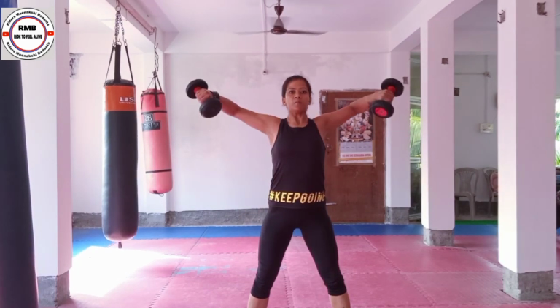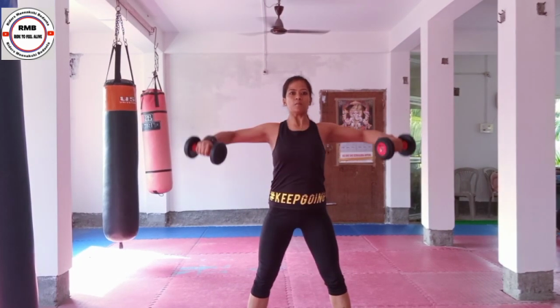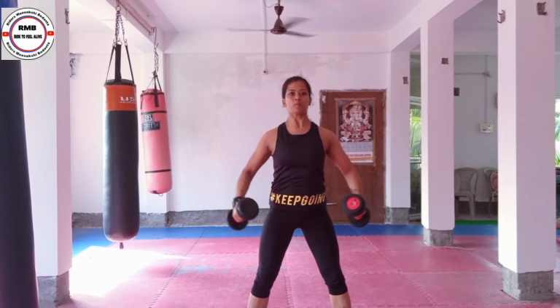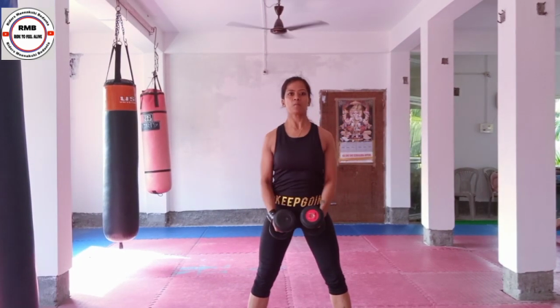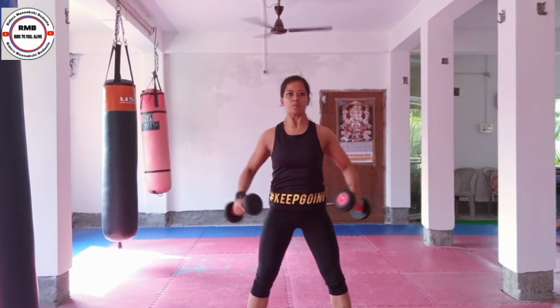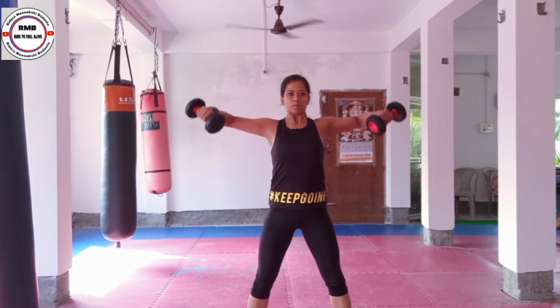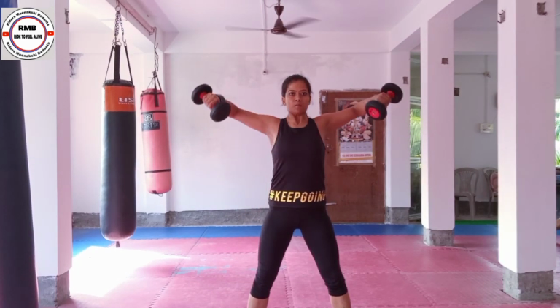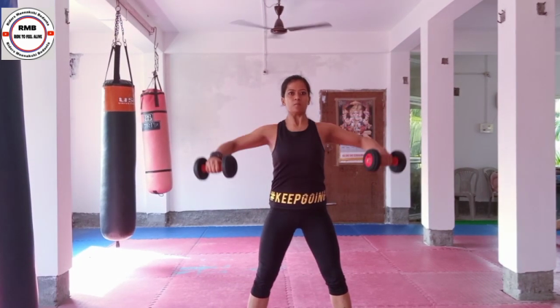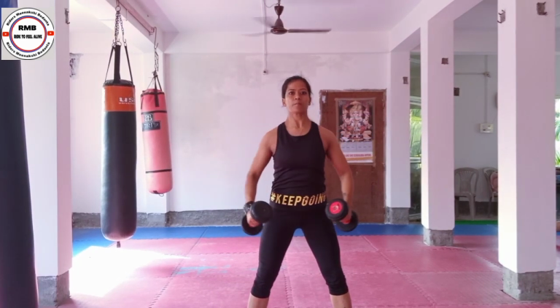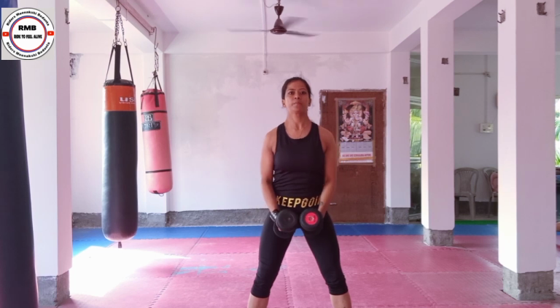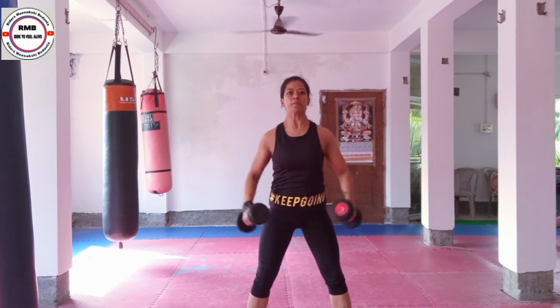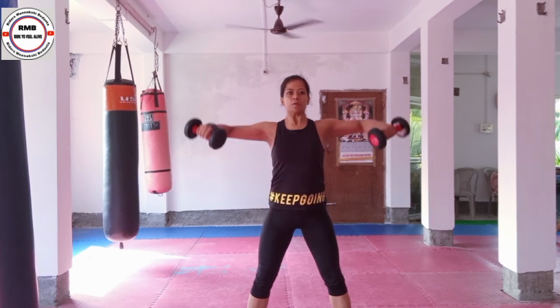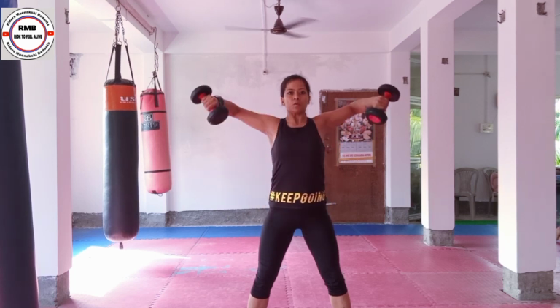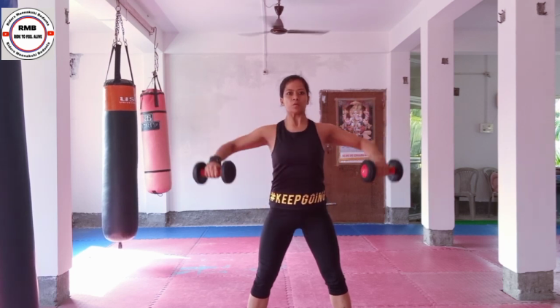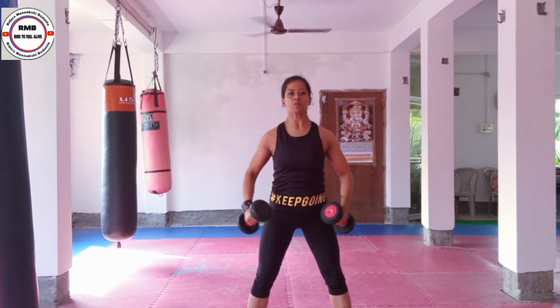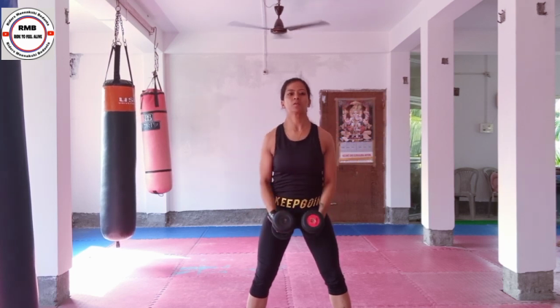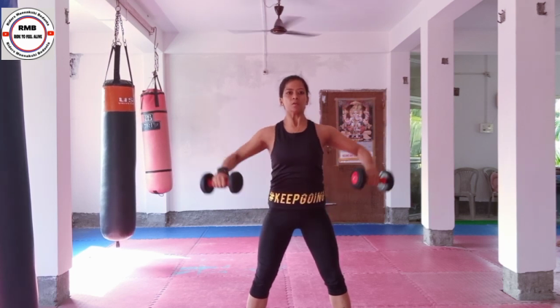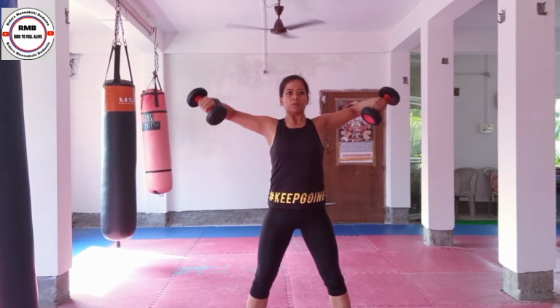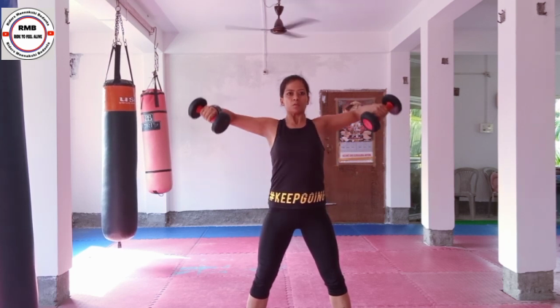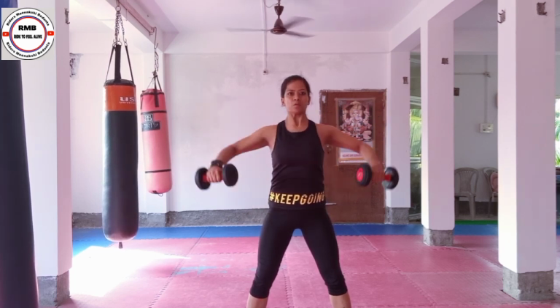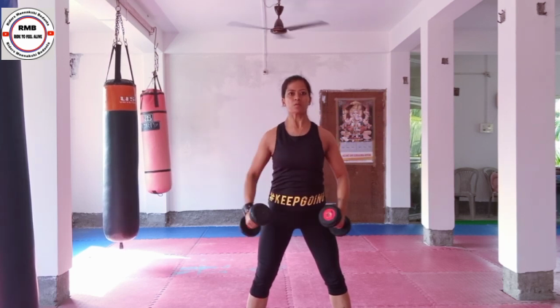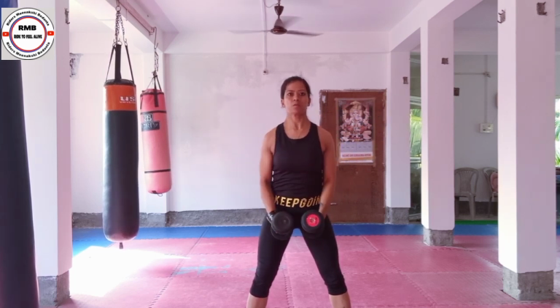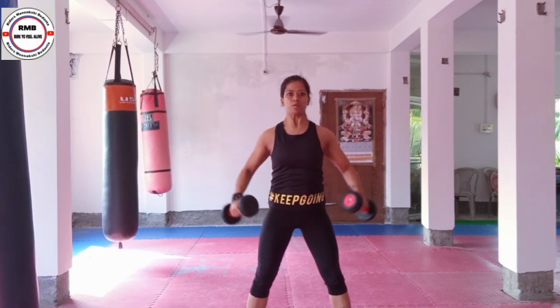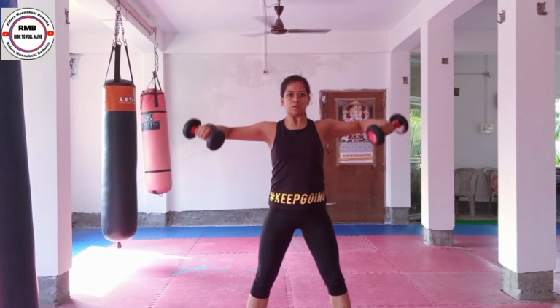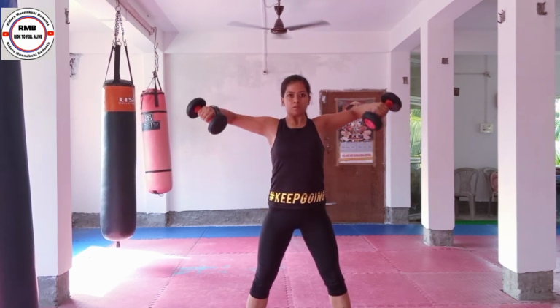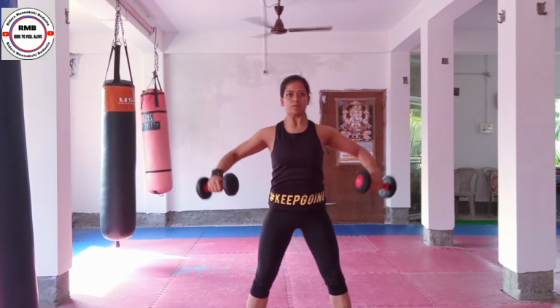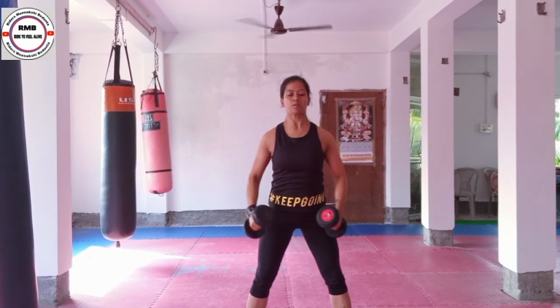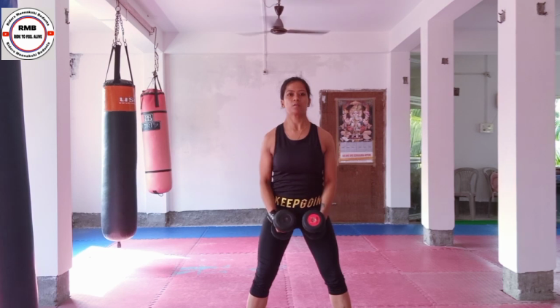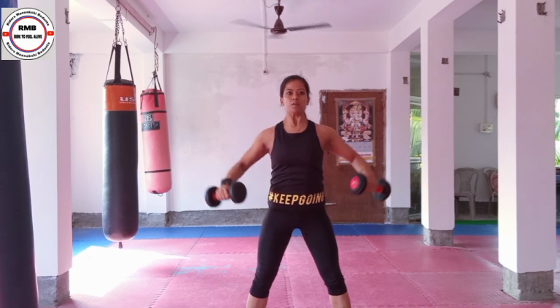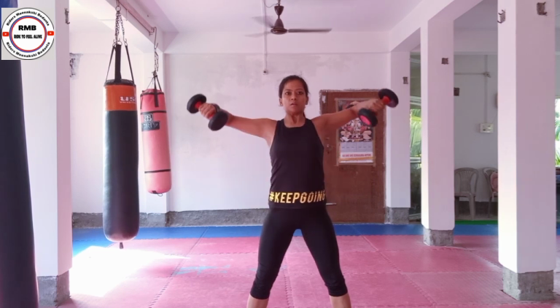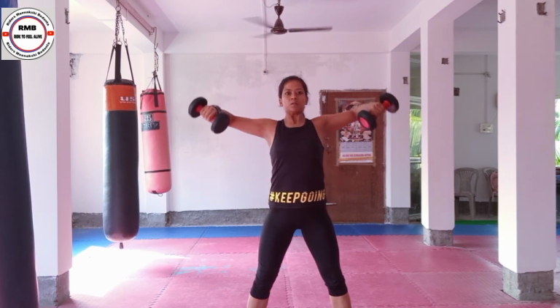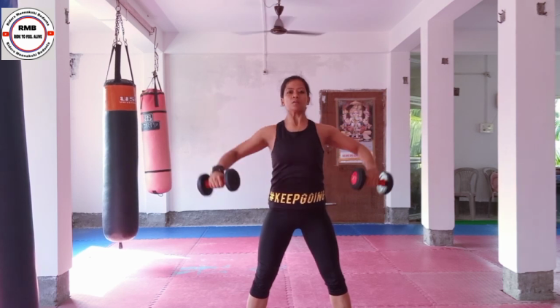Lateral raise. You lift the dumbbells to the sides — your whole arm is not straight, slightly elbows bent. Knee soft, neck long, straight, tall.